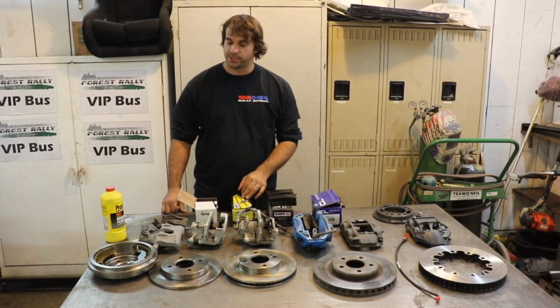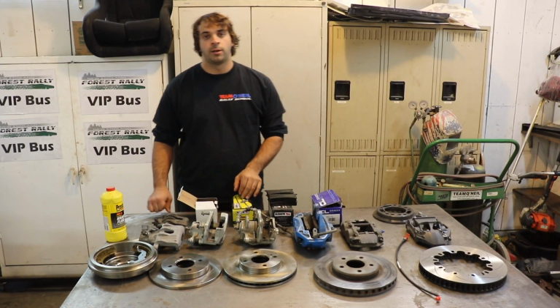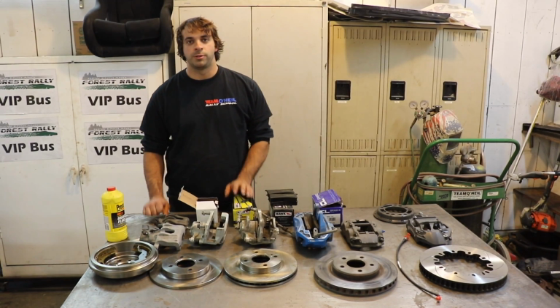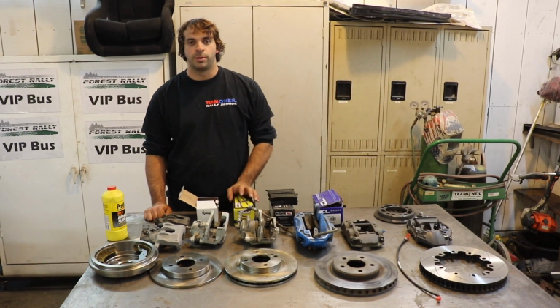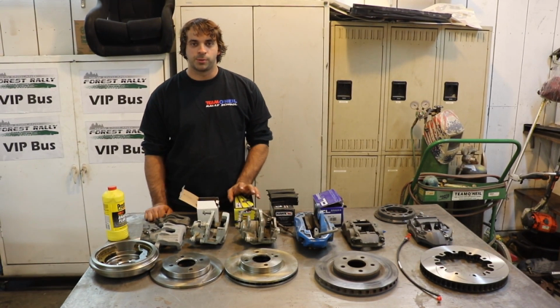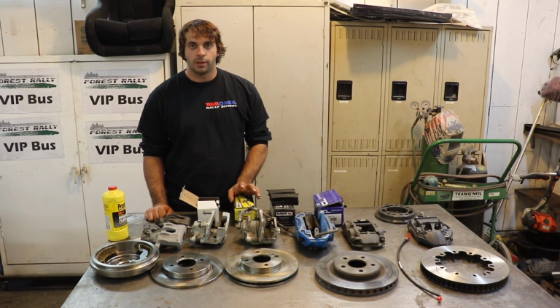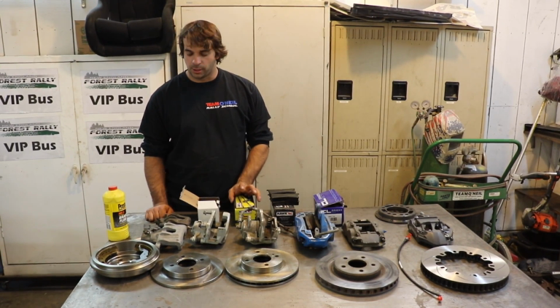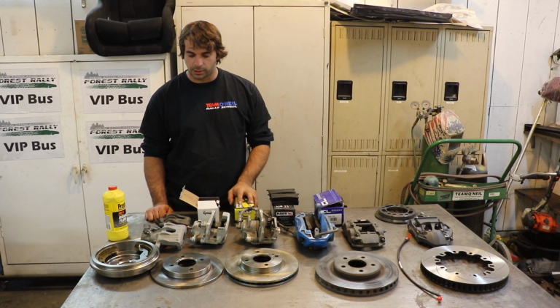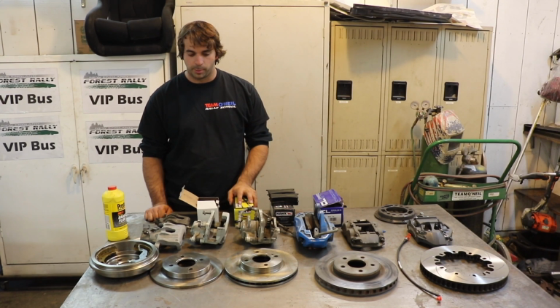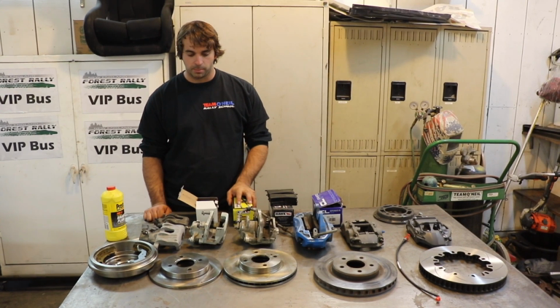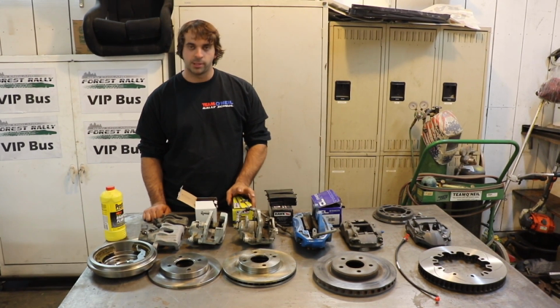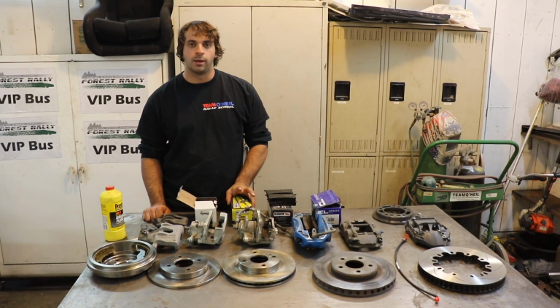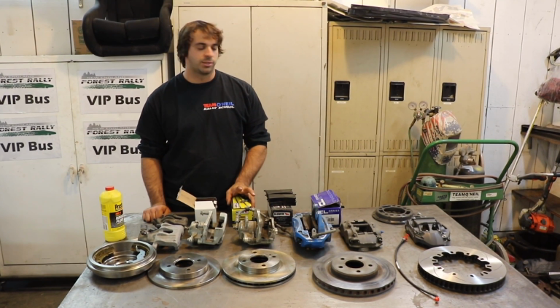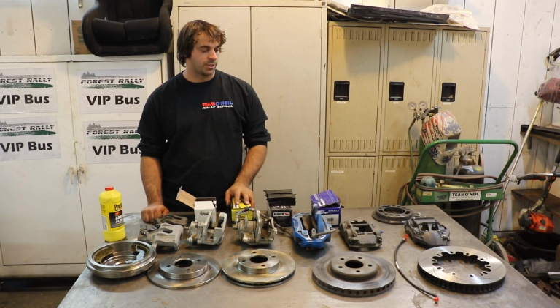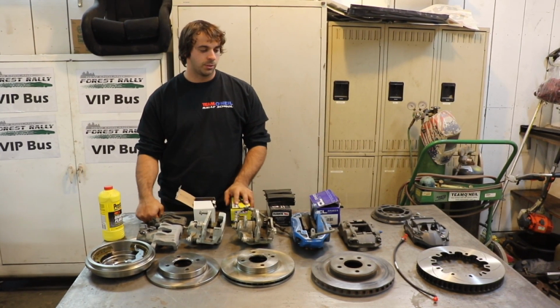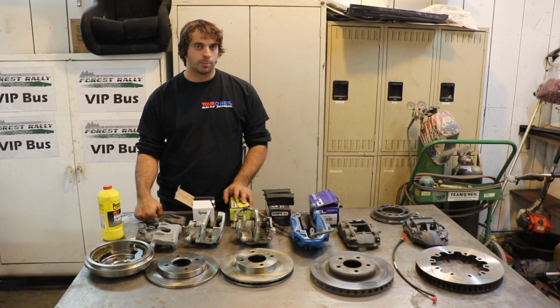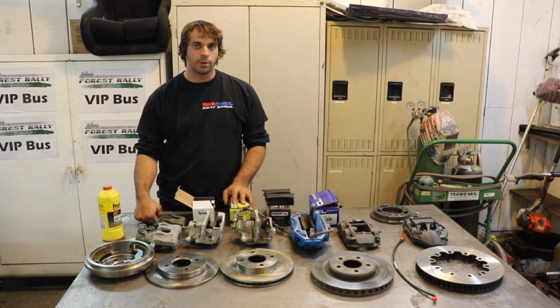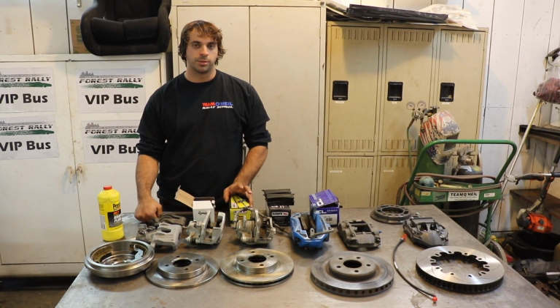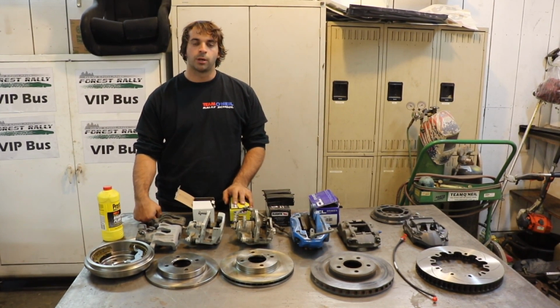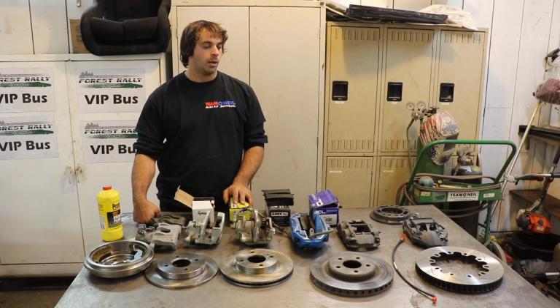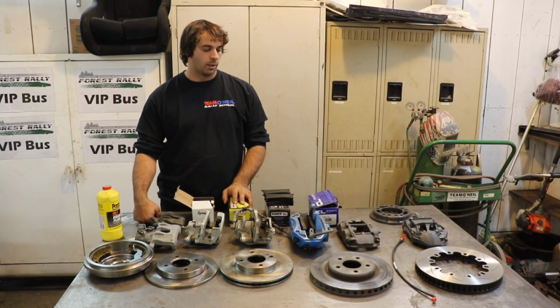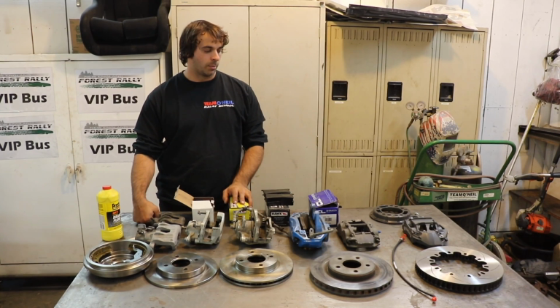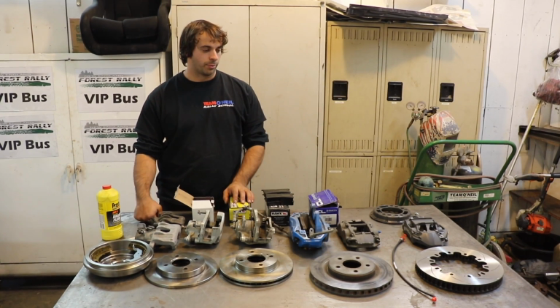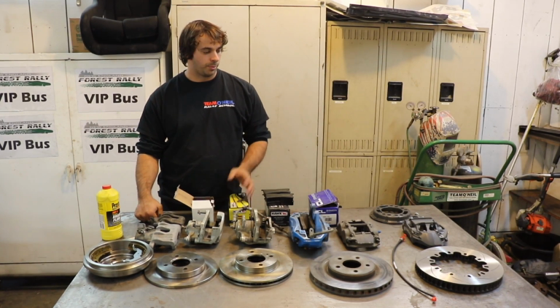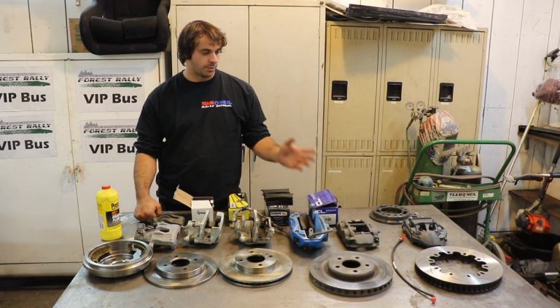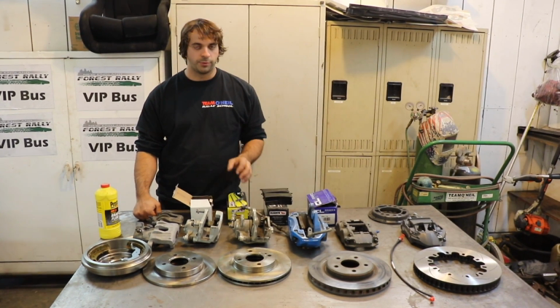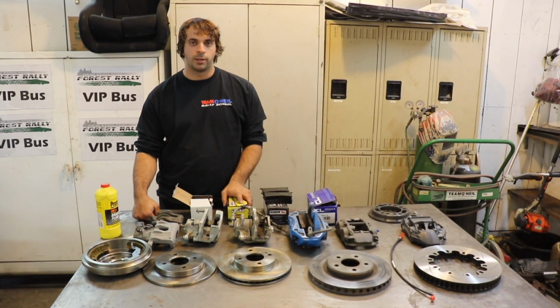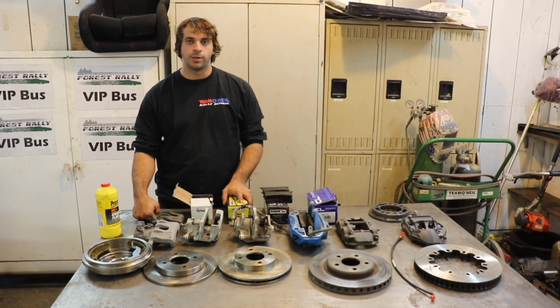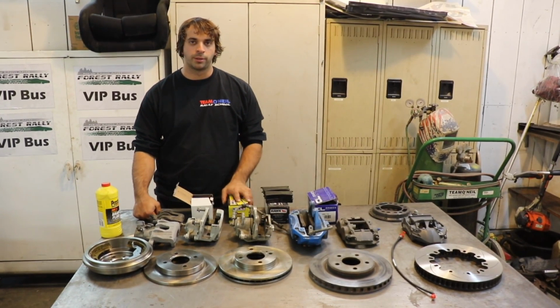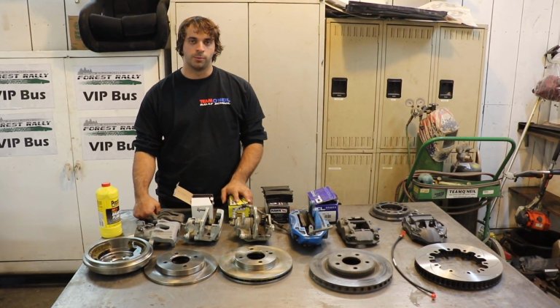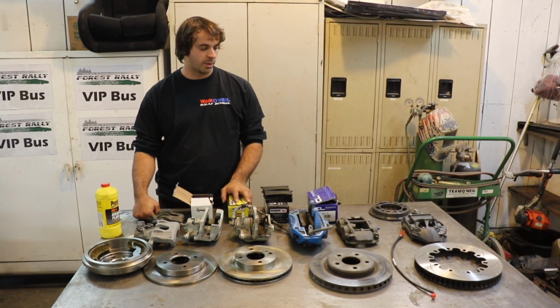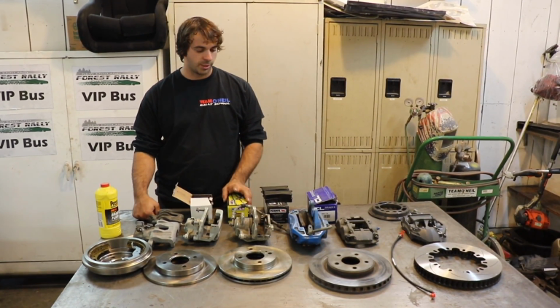Pascal here with Team O'Neill Rally School. Today we're going to talk a little bit about brakes - some of the stuff you could do to upgrade your brakes on your street car, up through things that you could do if you had a race or rally car that you wanted some better brakes on.